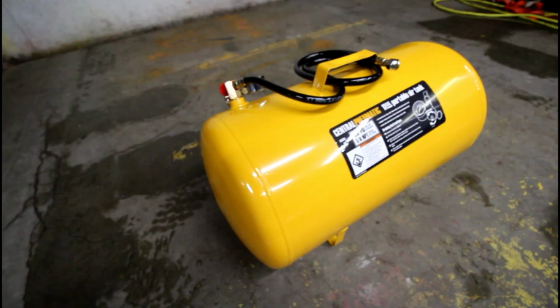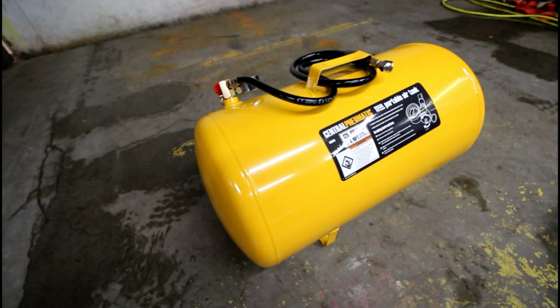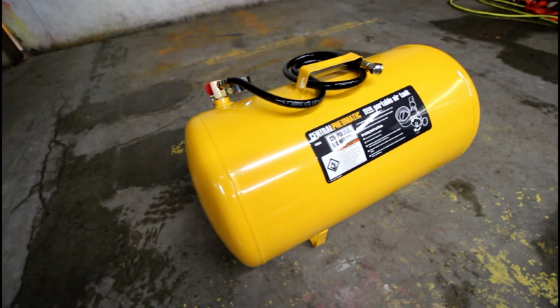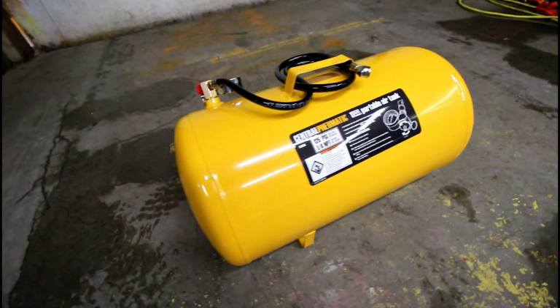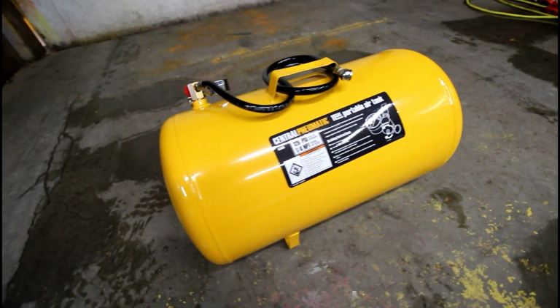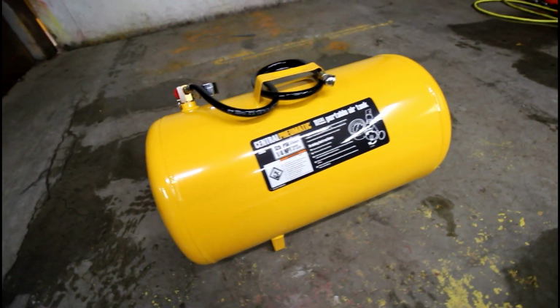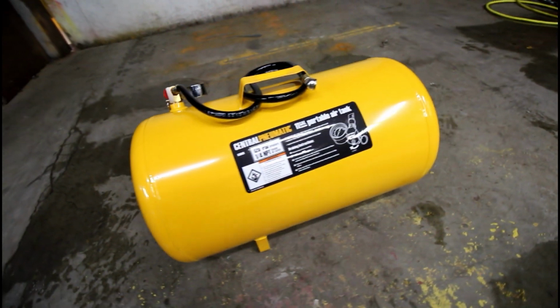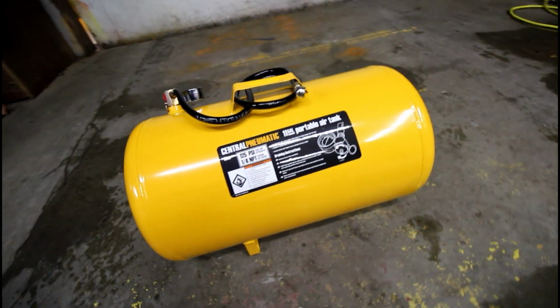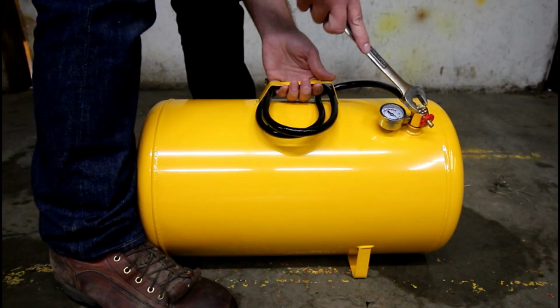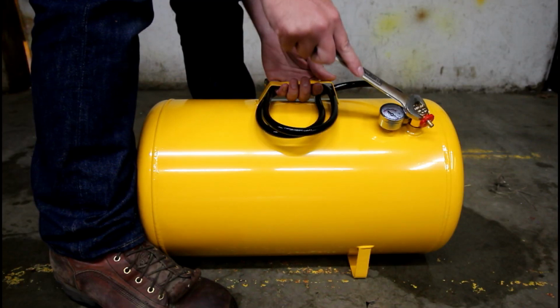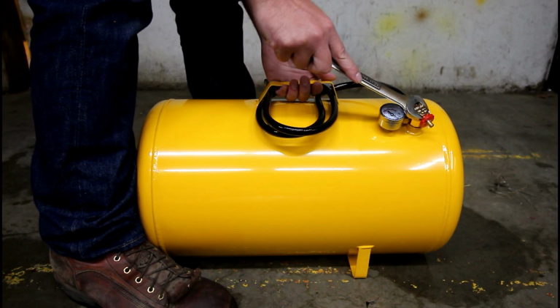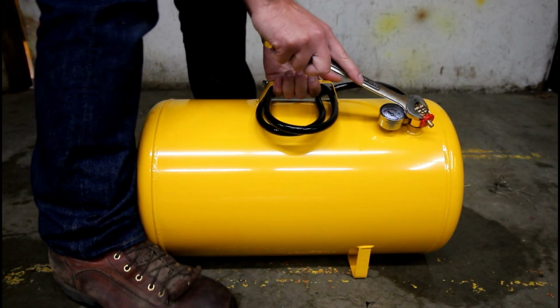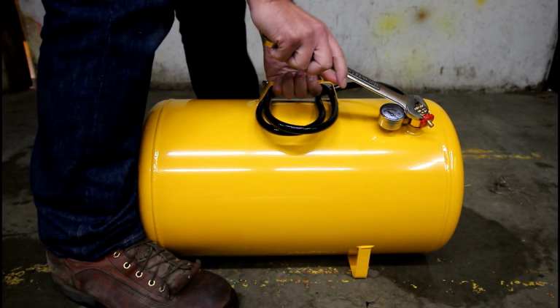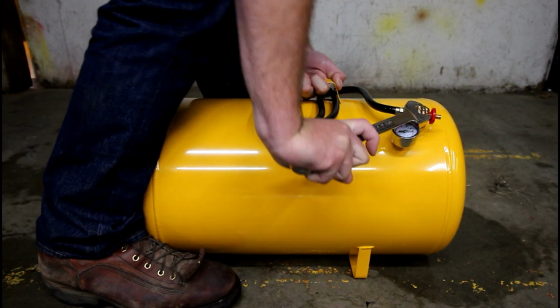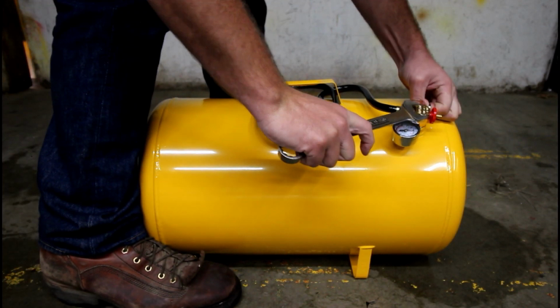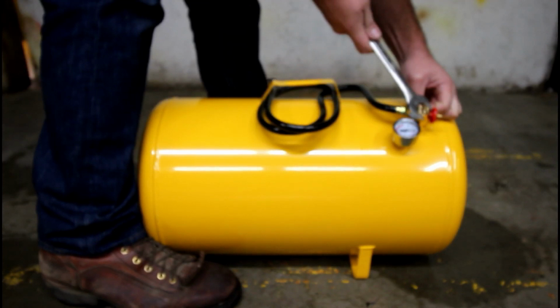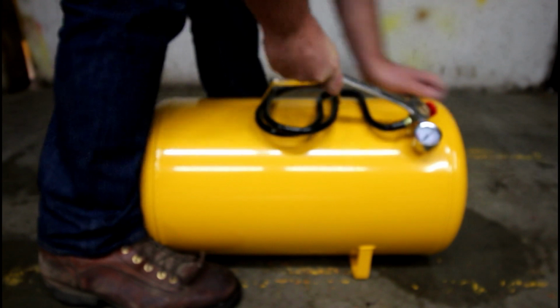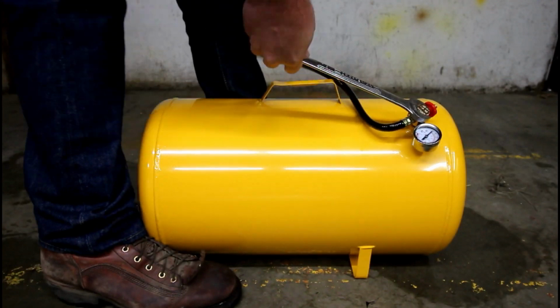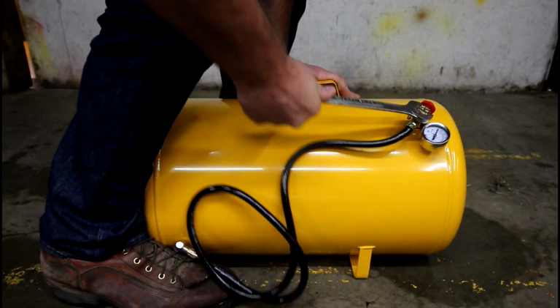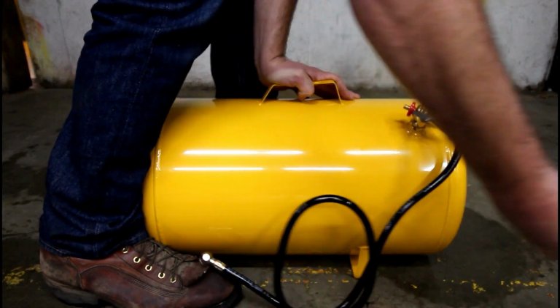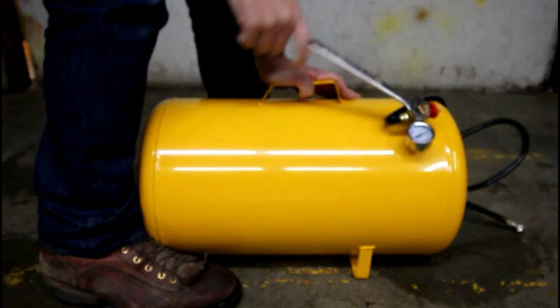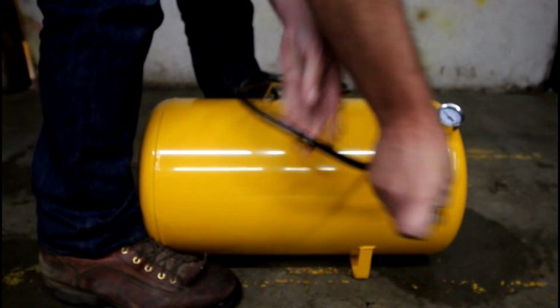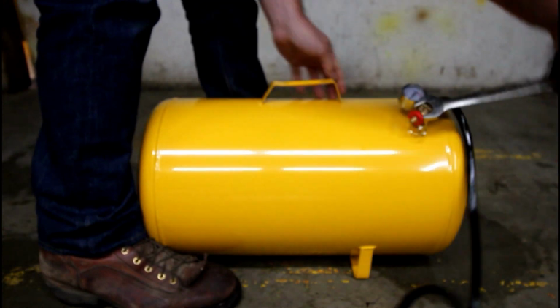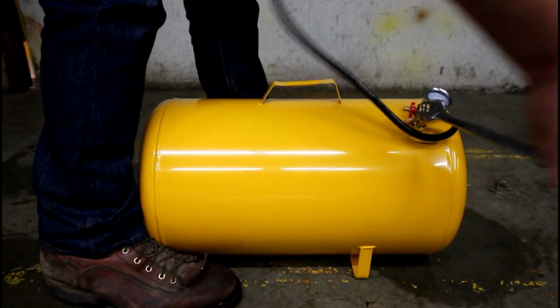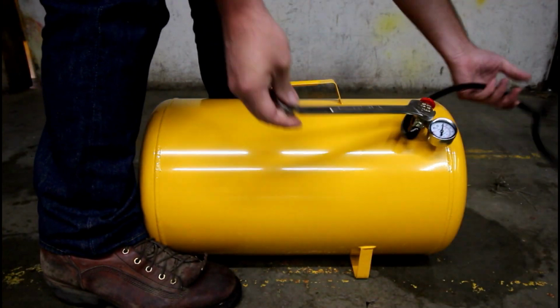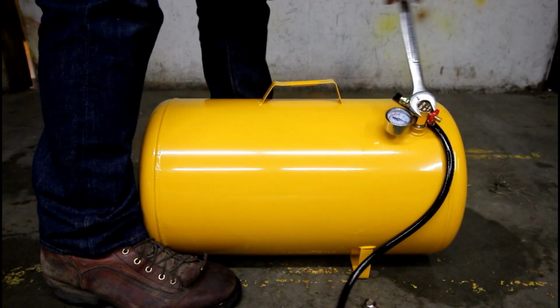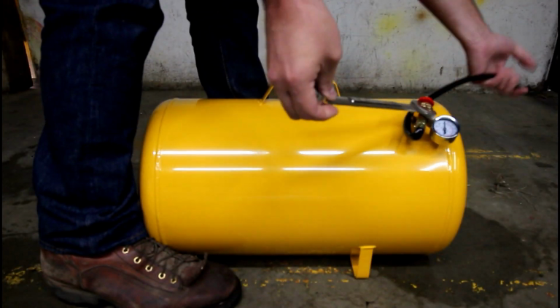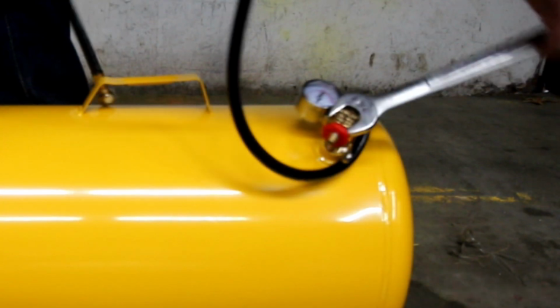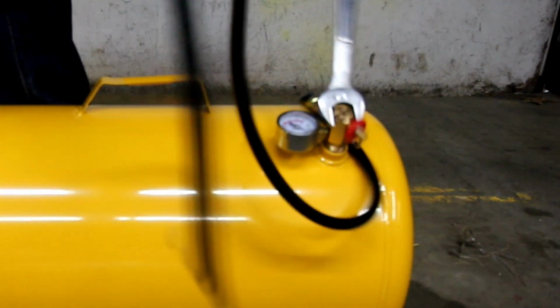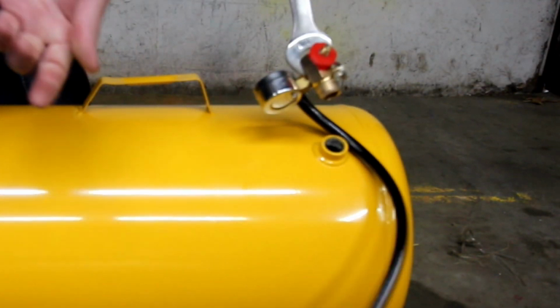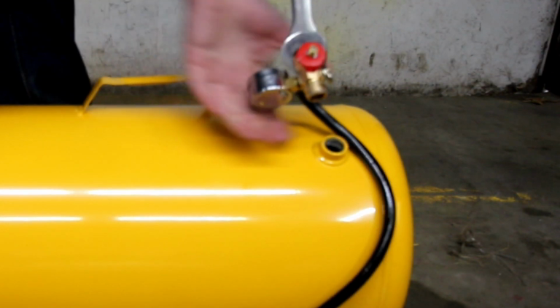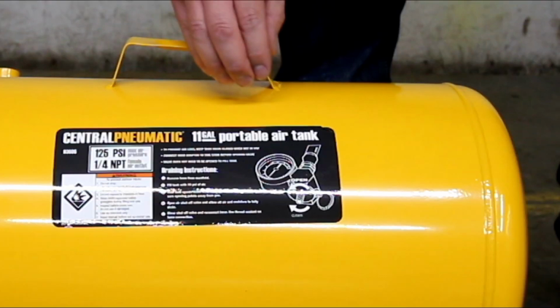First, never, ever, ever cut or weld on a sealed air tank. So first remove the air line from the tank bung so it cannot become pressurized.